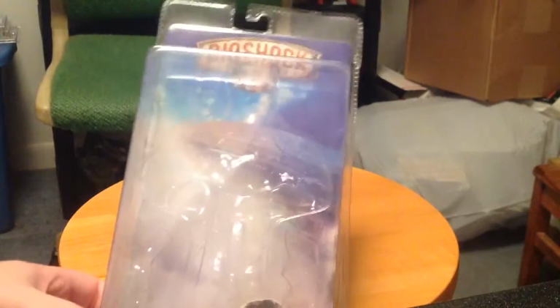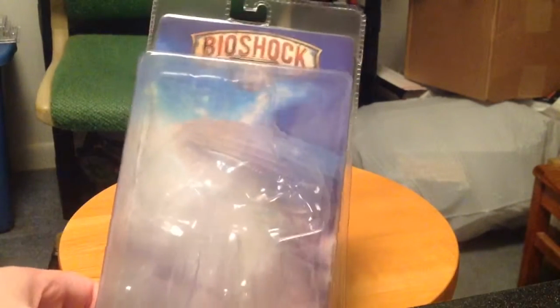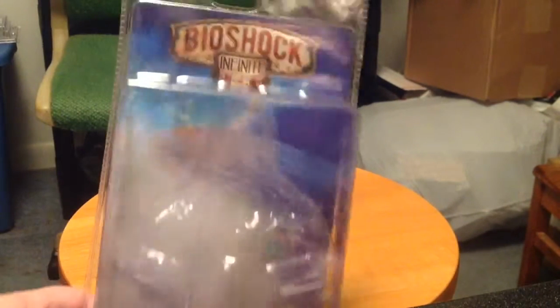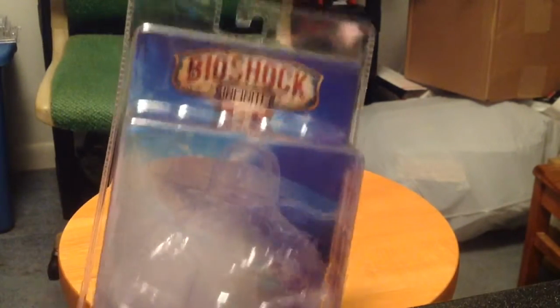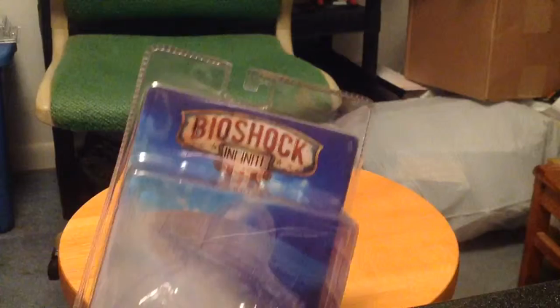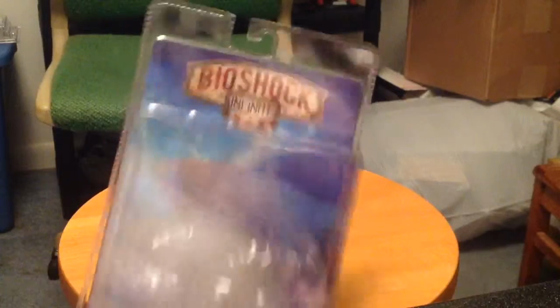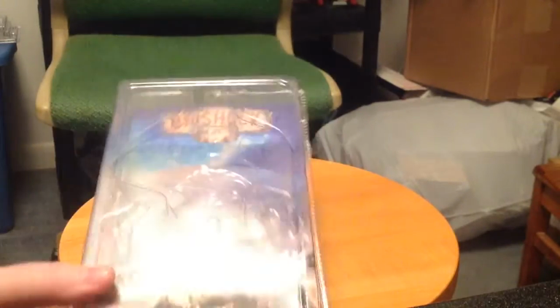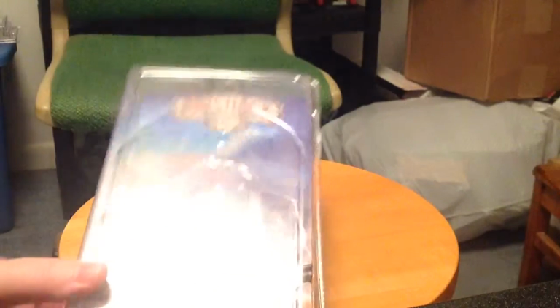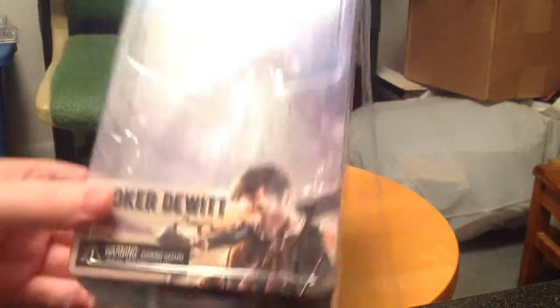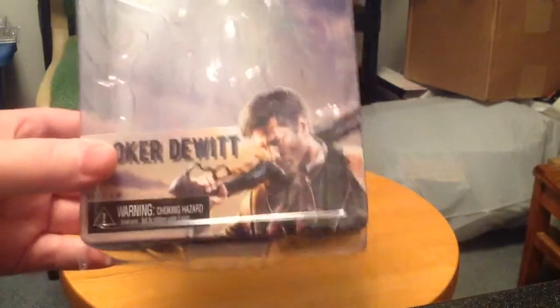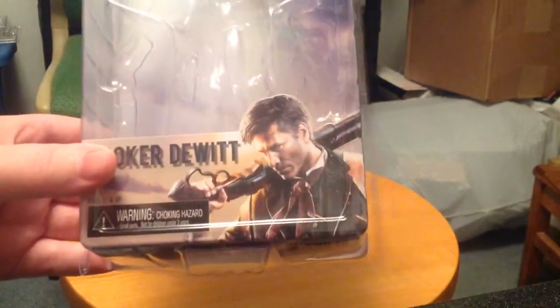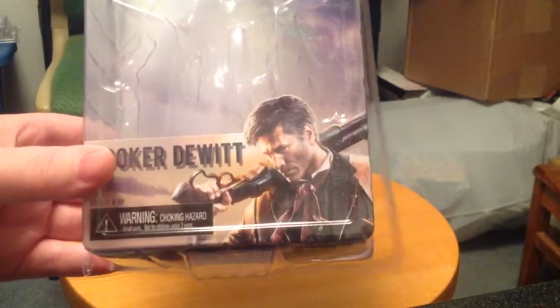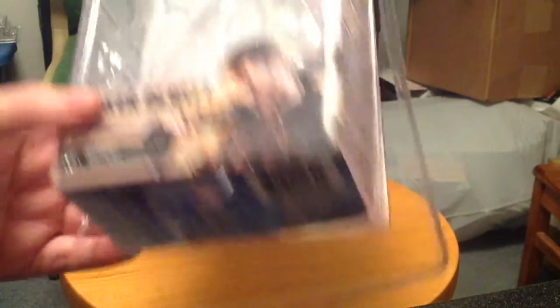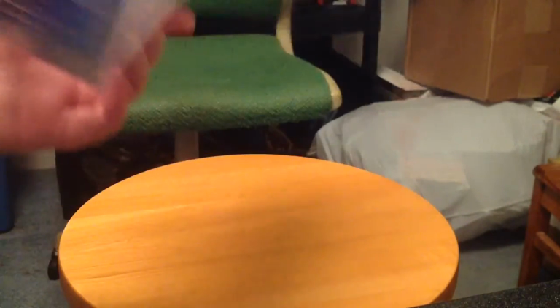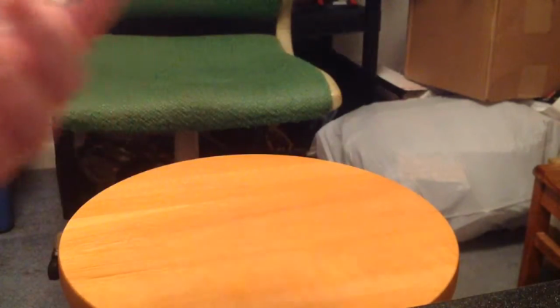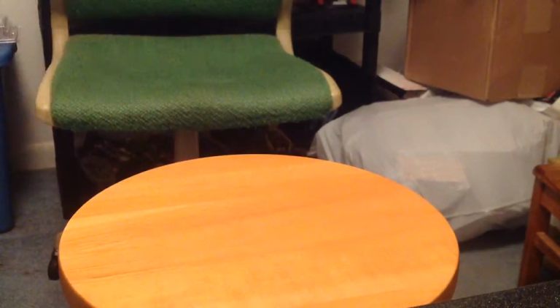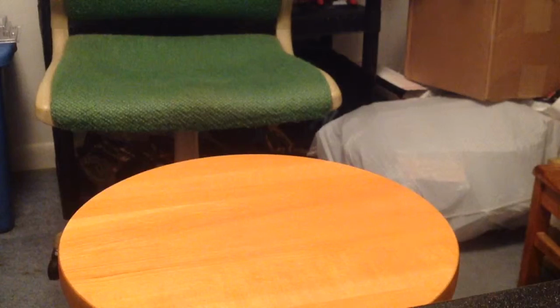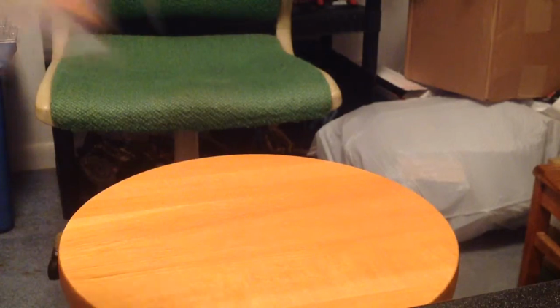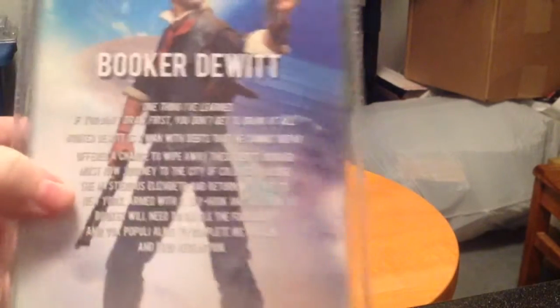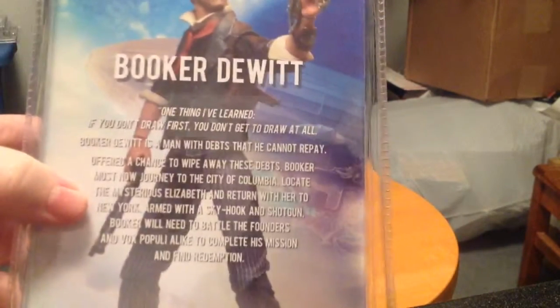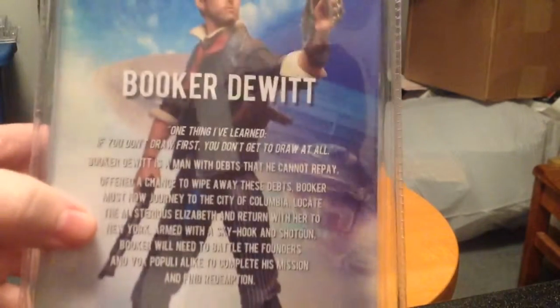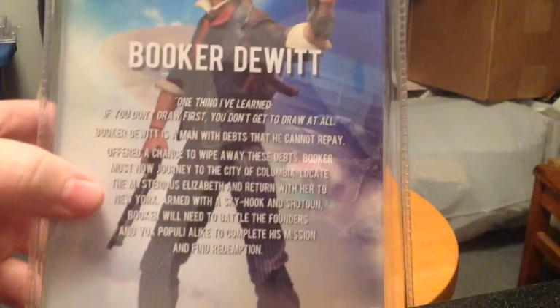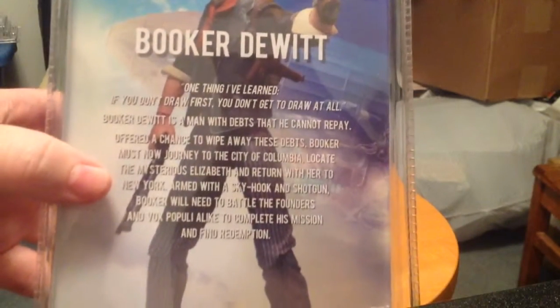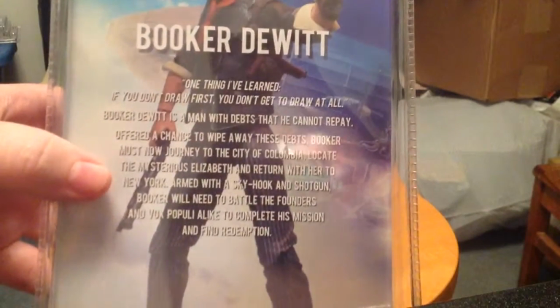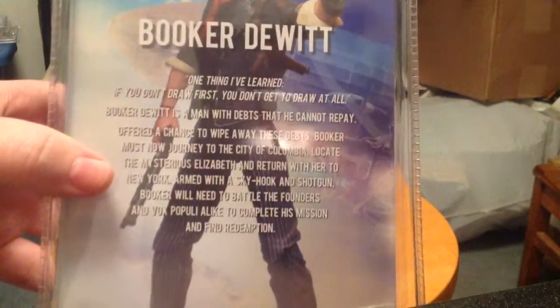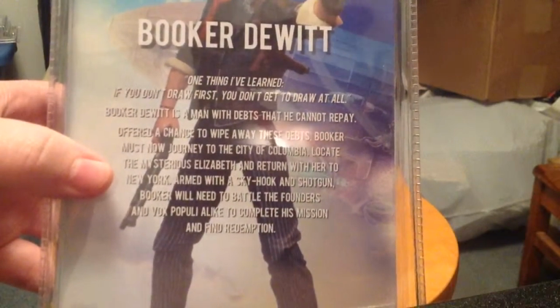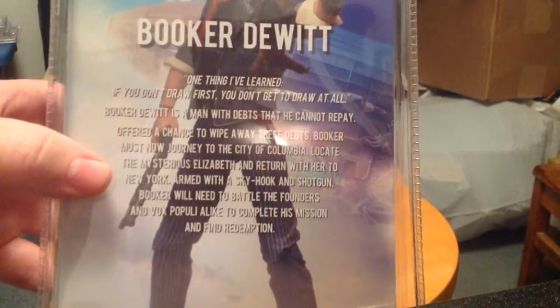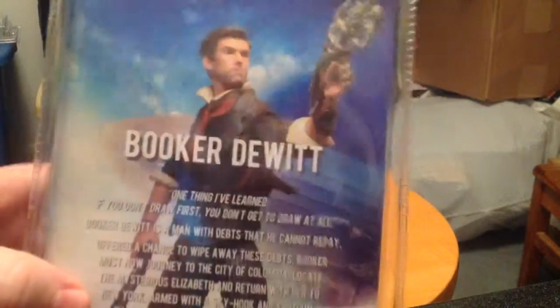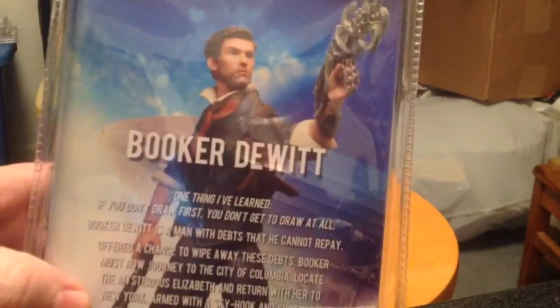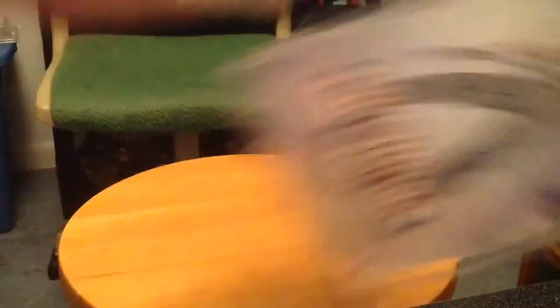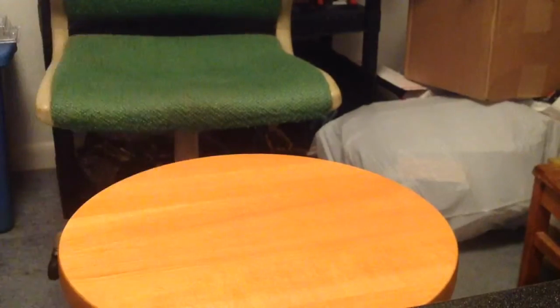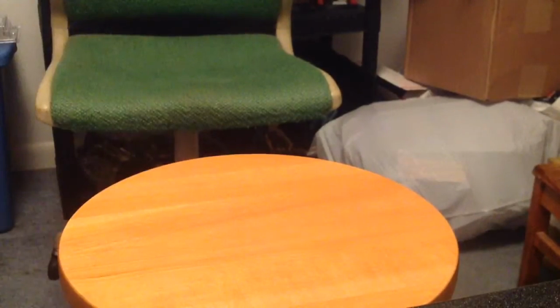Here's the packaging — just standard NECA clamshell. Really, really cool. There's a portrait of Booker DeWitt right there. Flip it over on the back and you can read up on Booker DeWitt — pause it right now if you want to read it. There's a sneak peek of the figure, and yeah, we're done with the packaging.